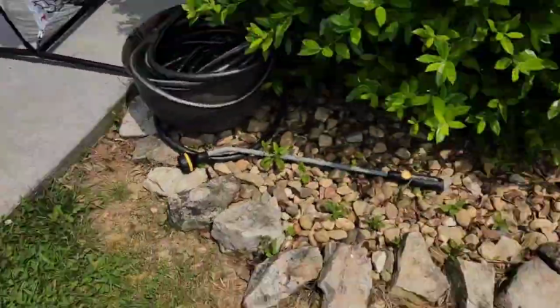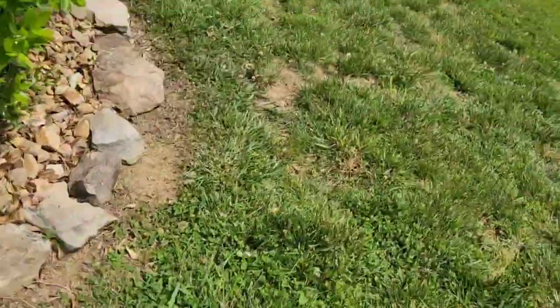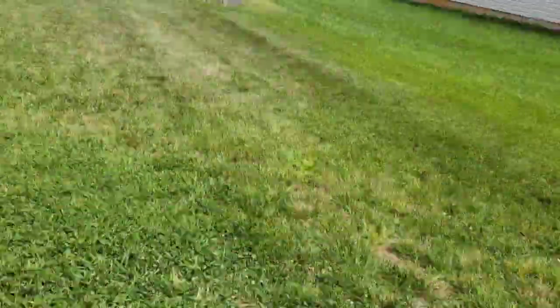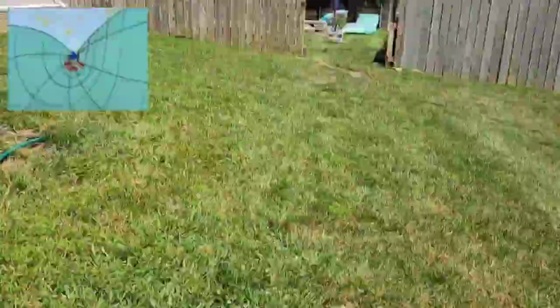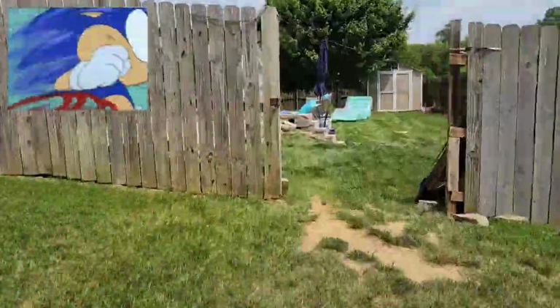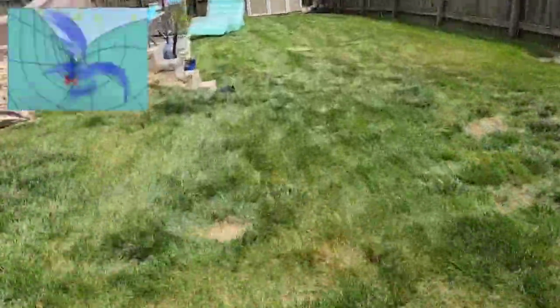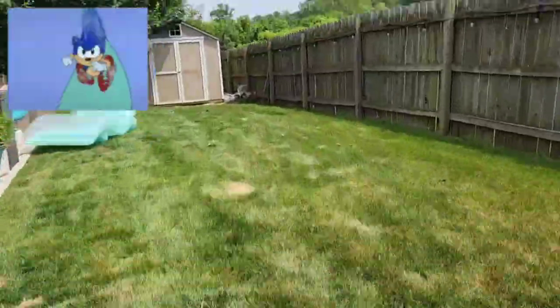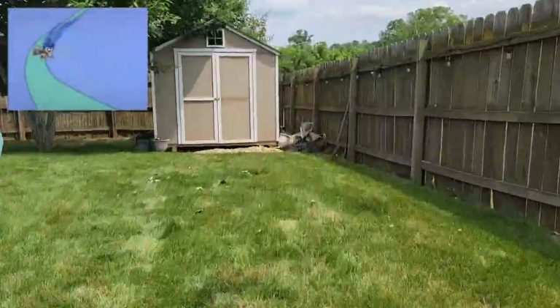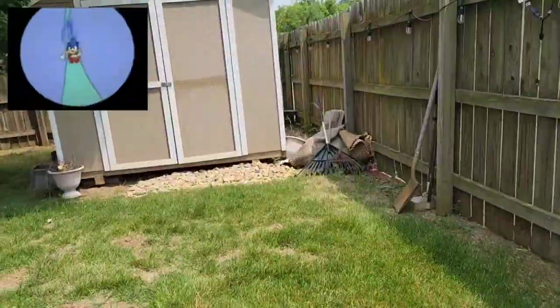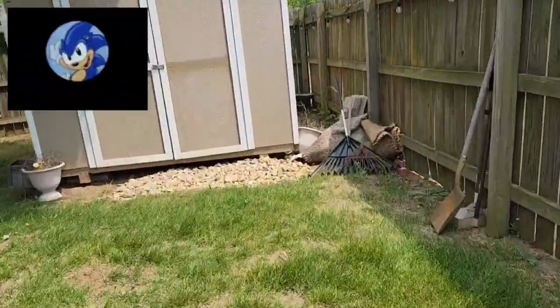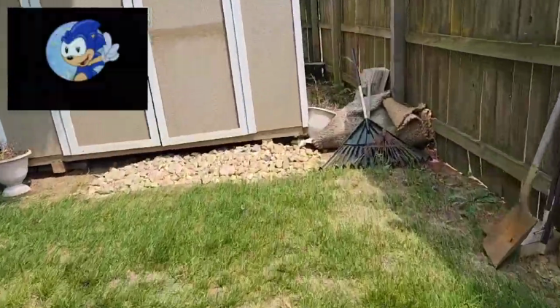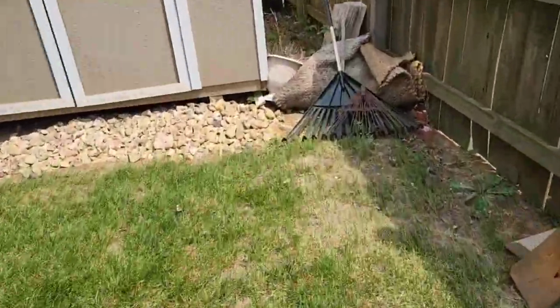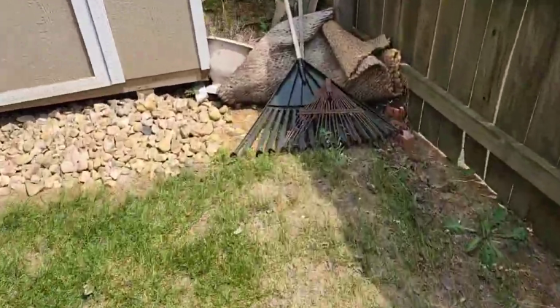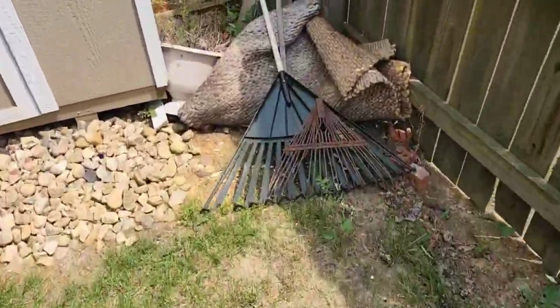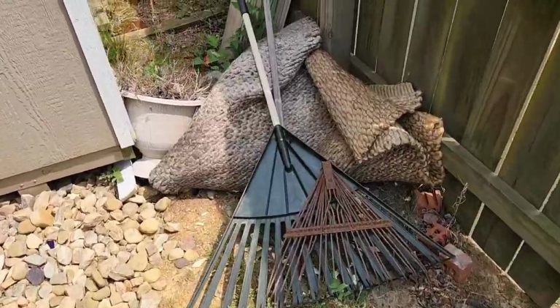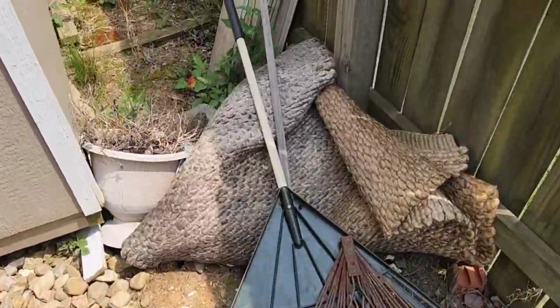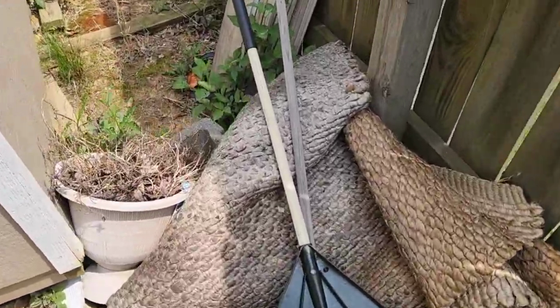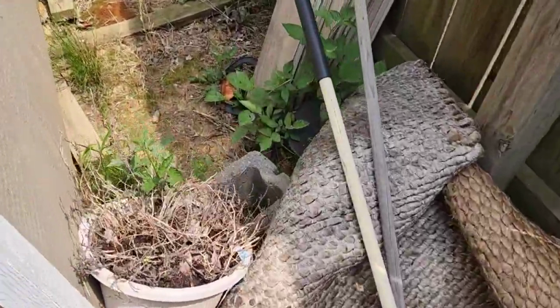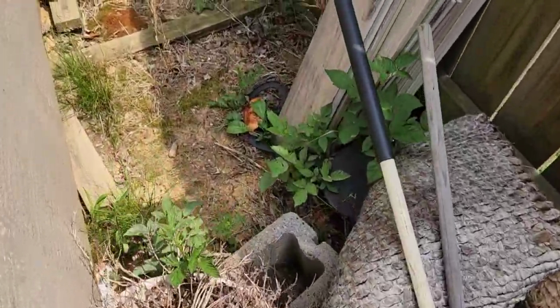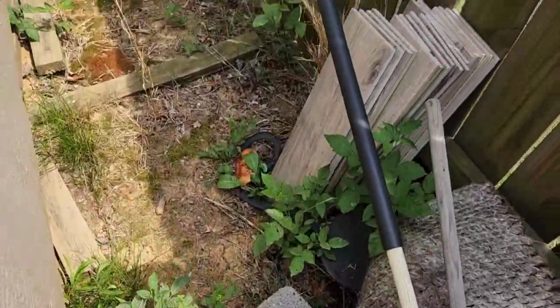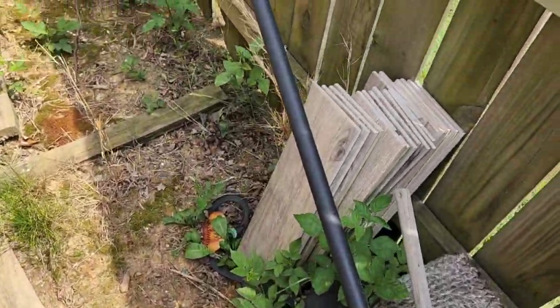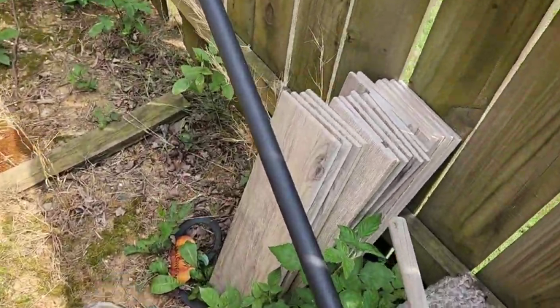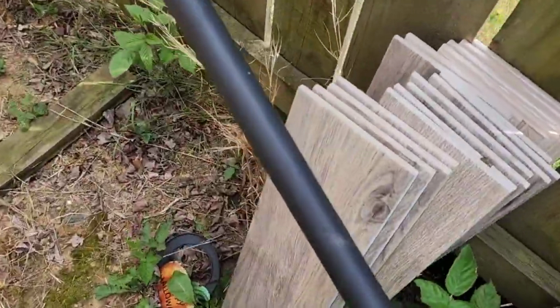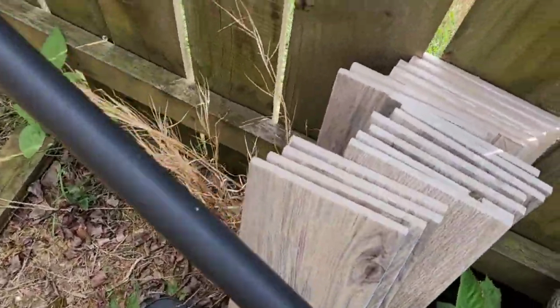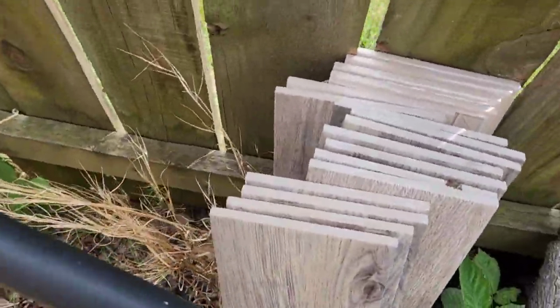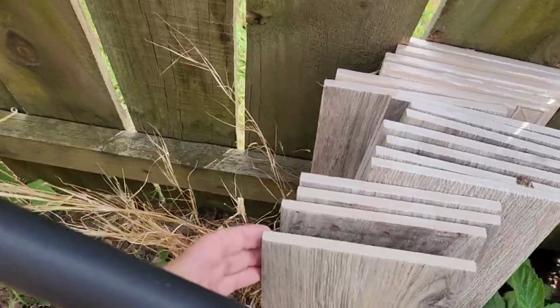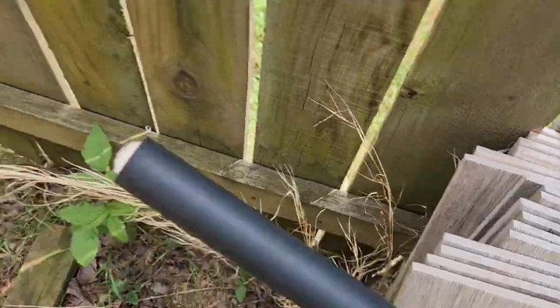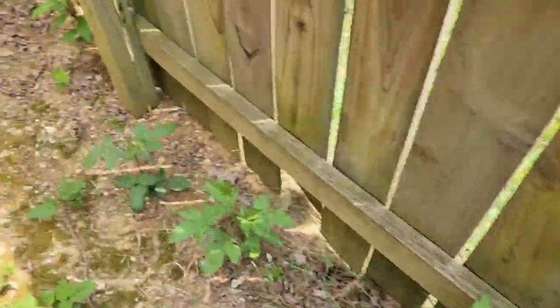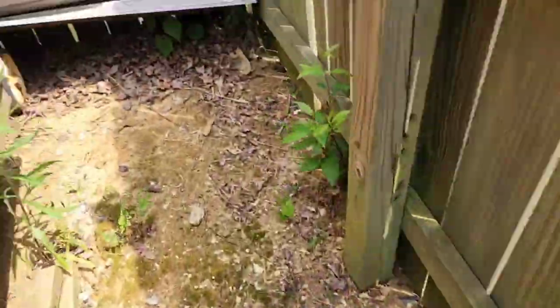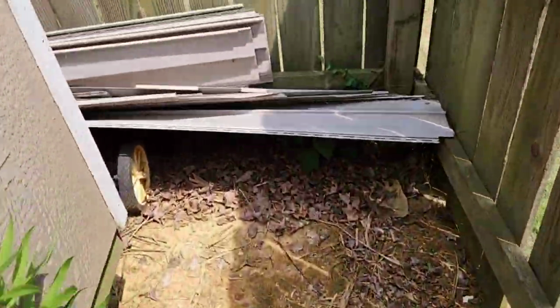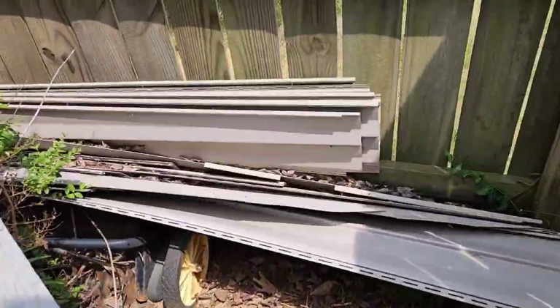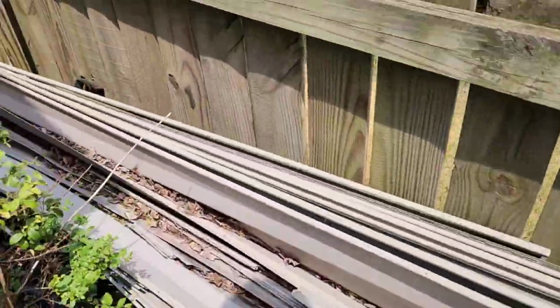As we make our way to the backyard, you can see around the shed the customer just had a lot of yard waste, construction debris, and some planters. And as we make our way around the back, she had a lot of vinyl siding.